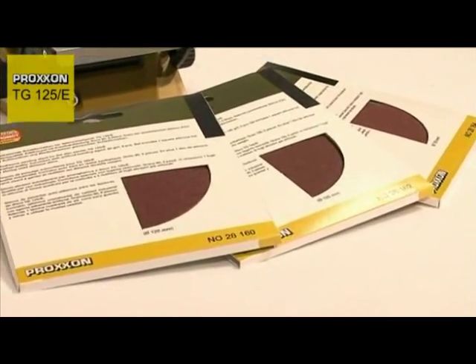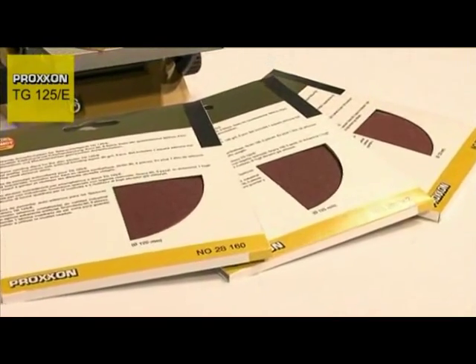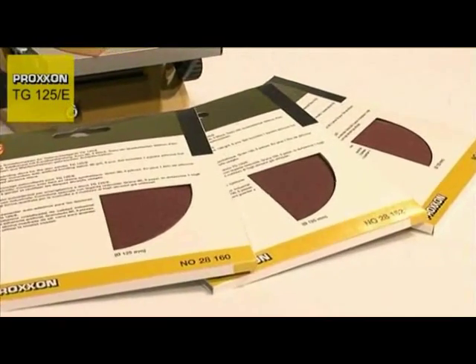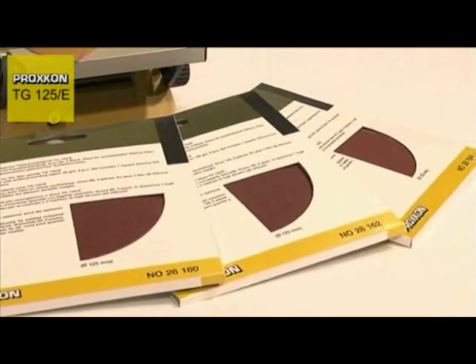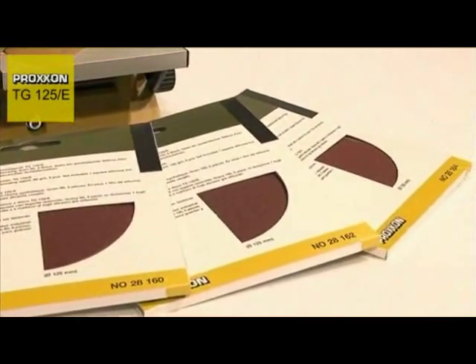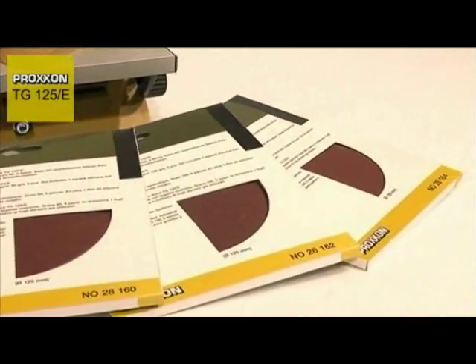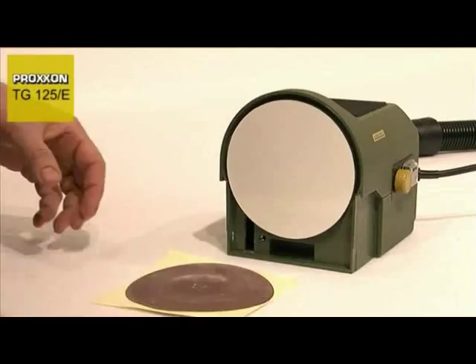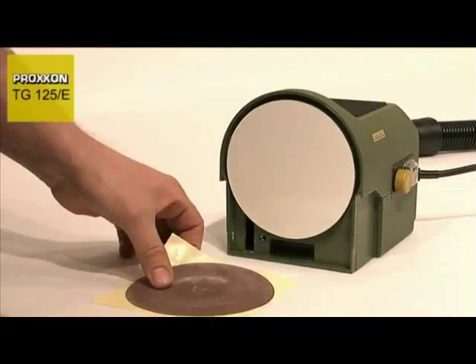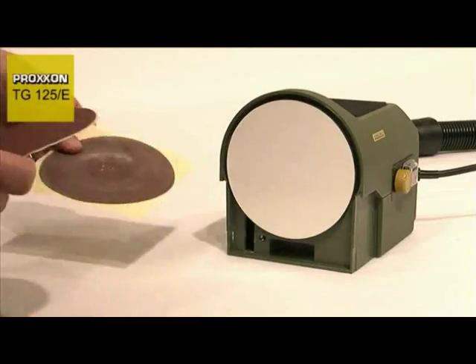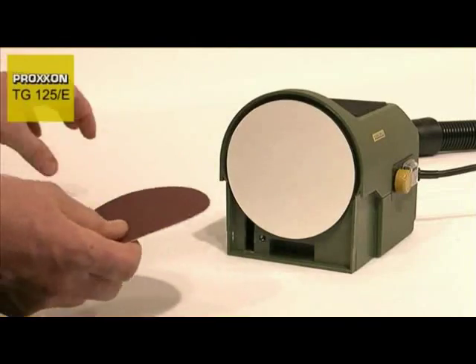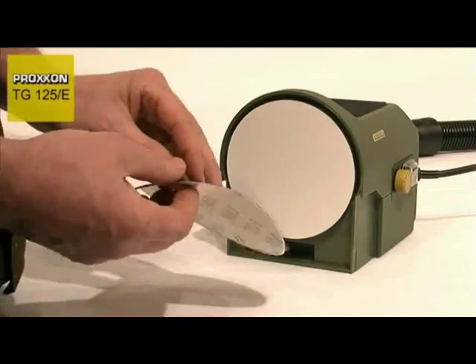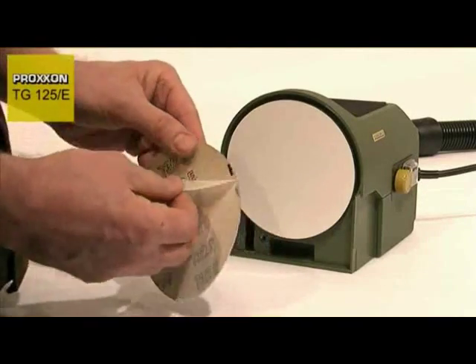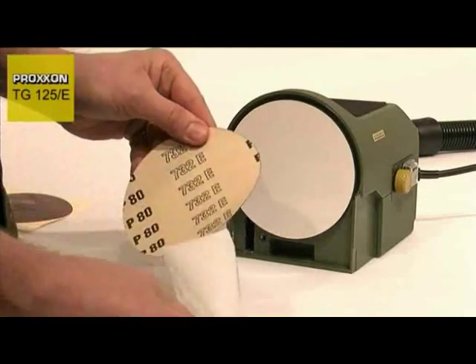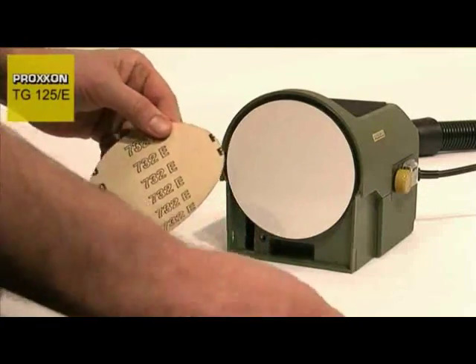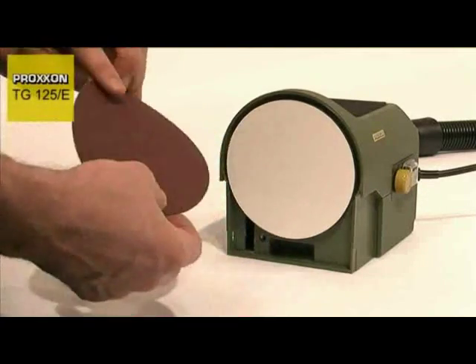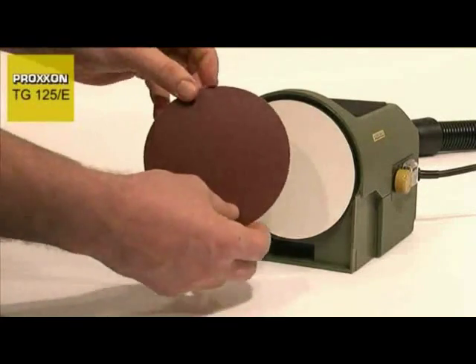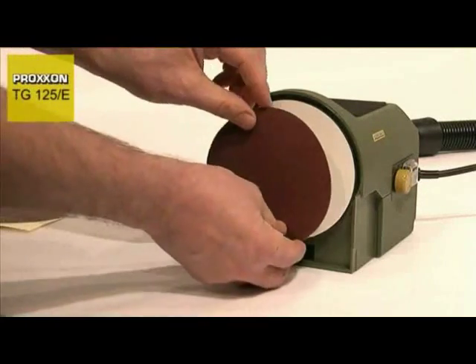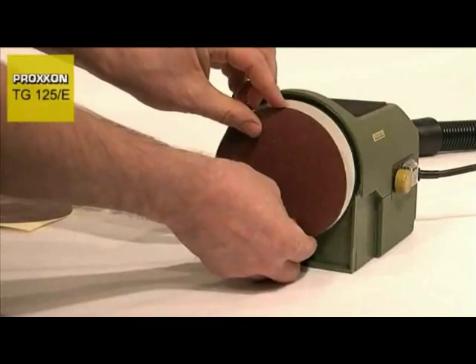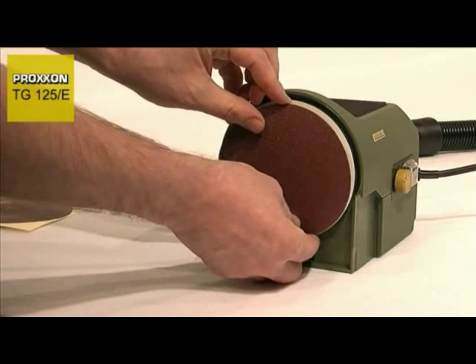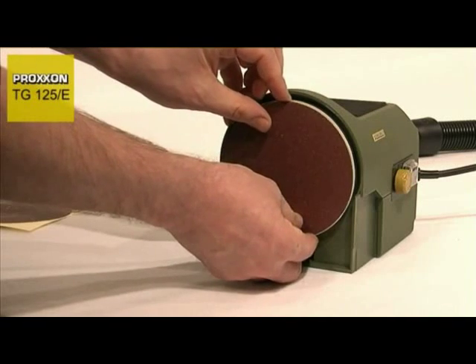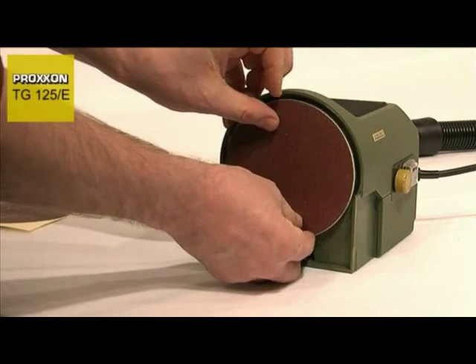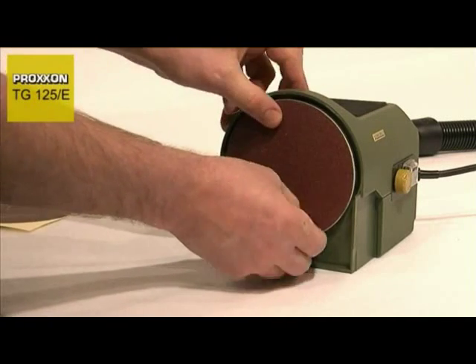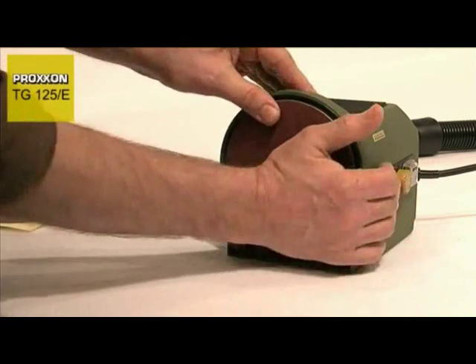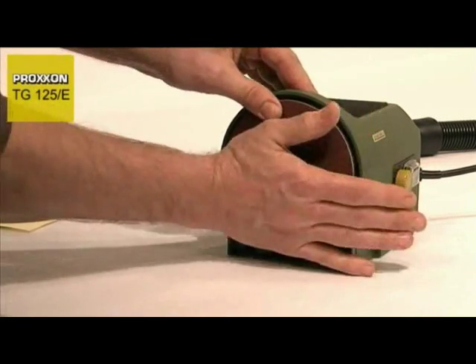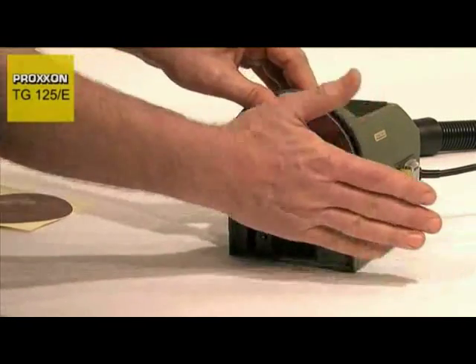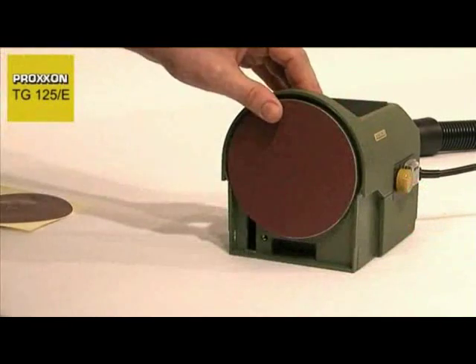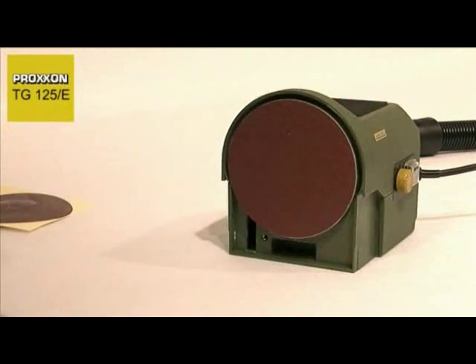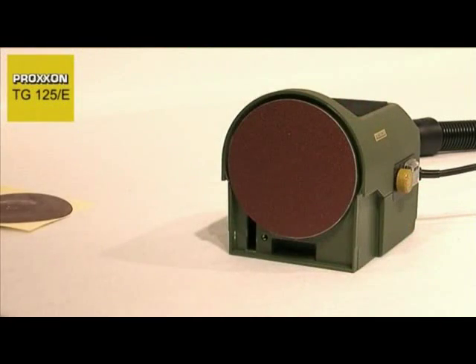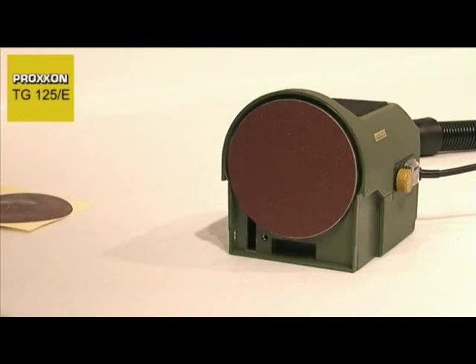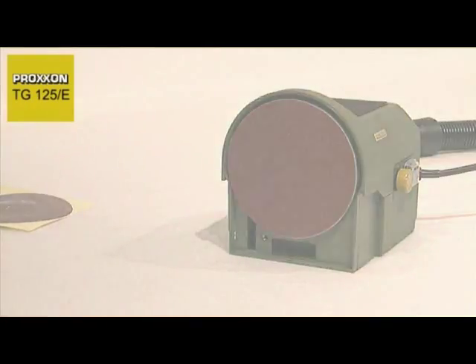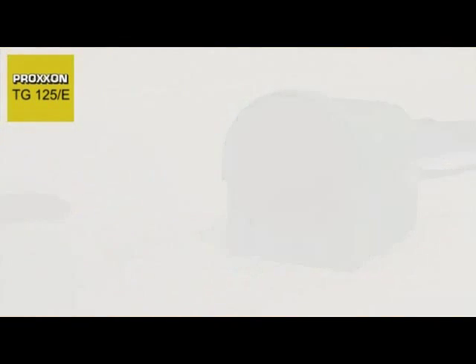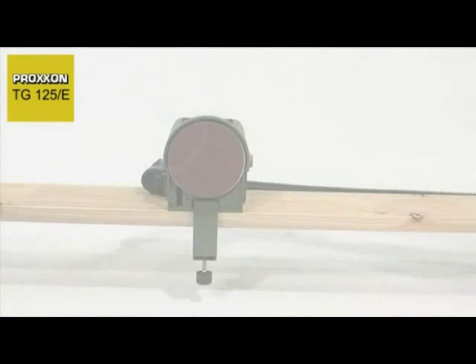For those of you who frequently work with different grit sizes and consequently need to change sanding discs regularly, you will appreciate the lightning speed at which this can be achieved. The sanding disc can be changed easily and quickly and you can continue working without delay.